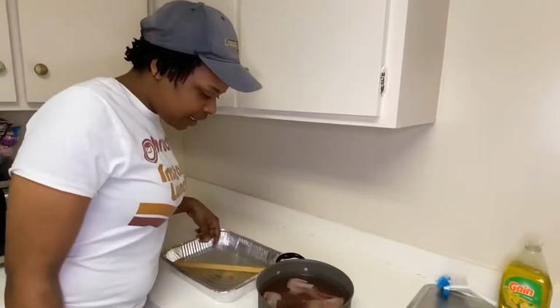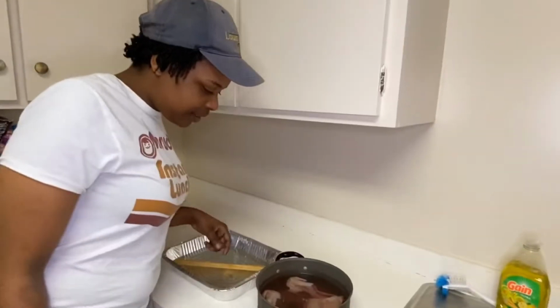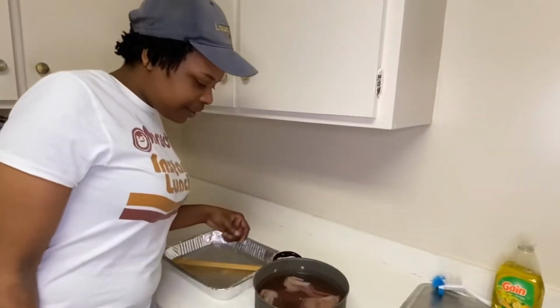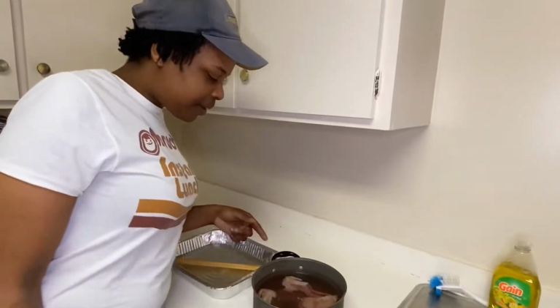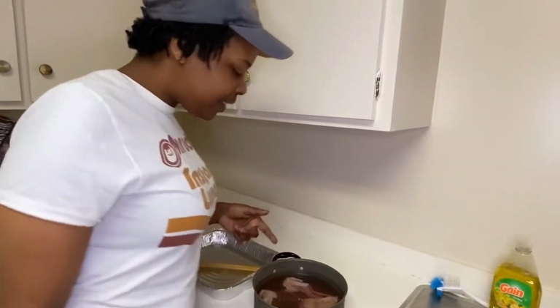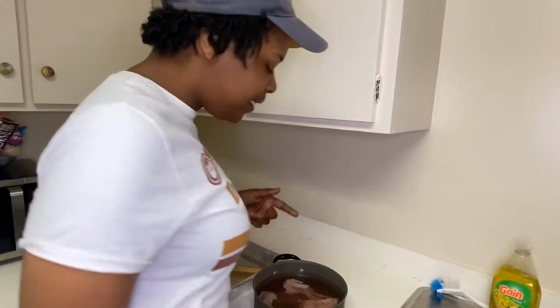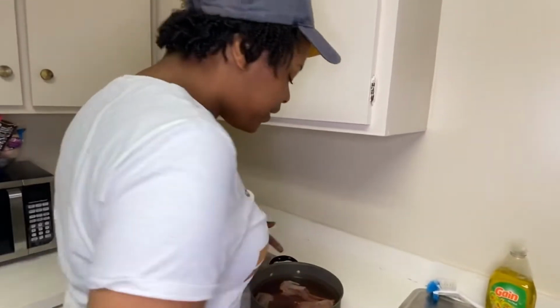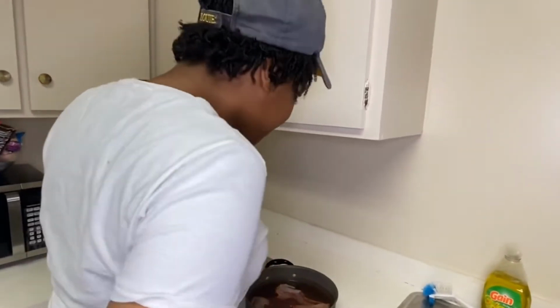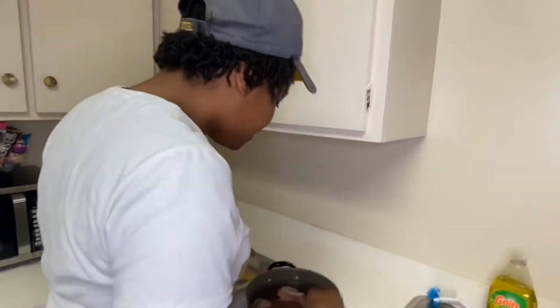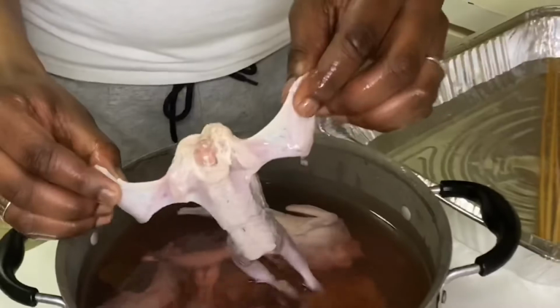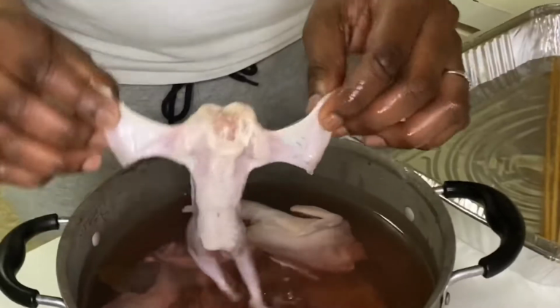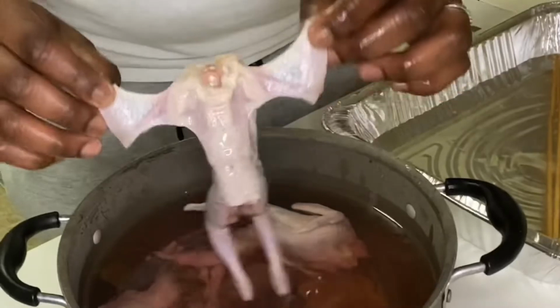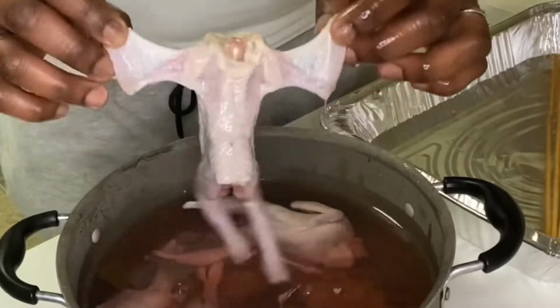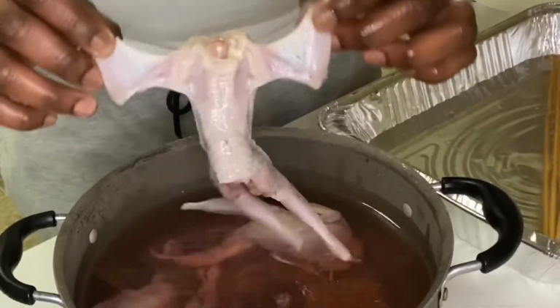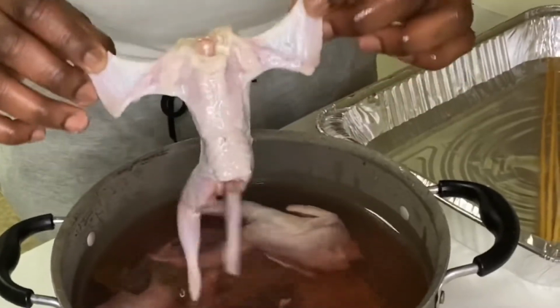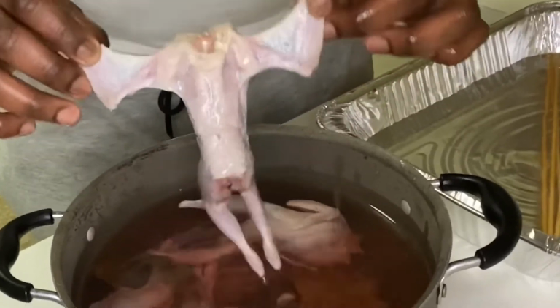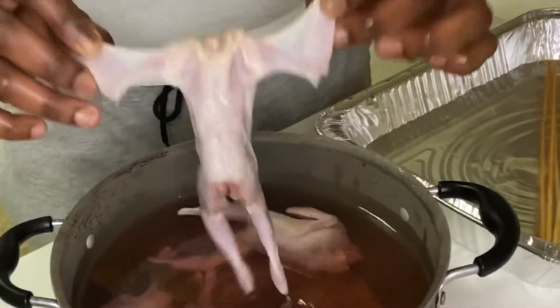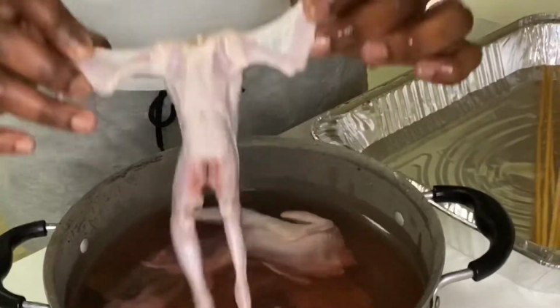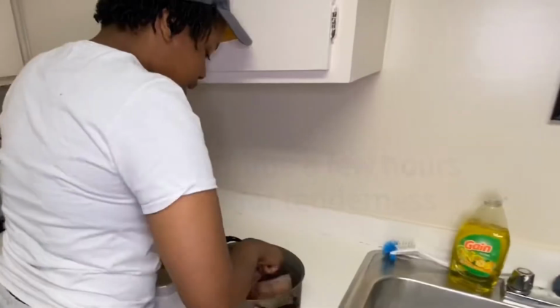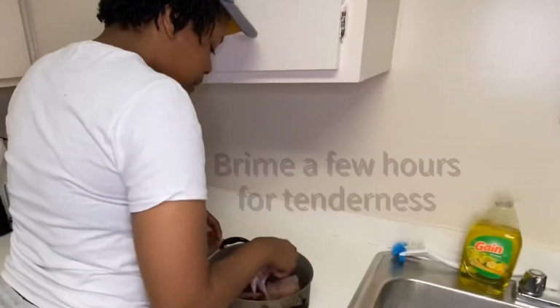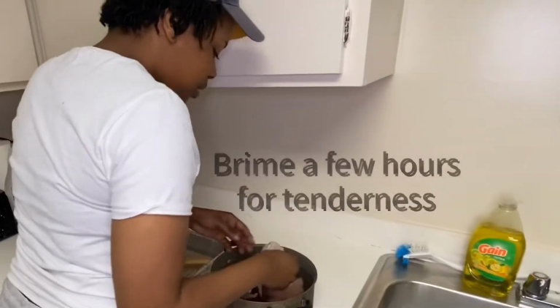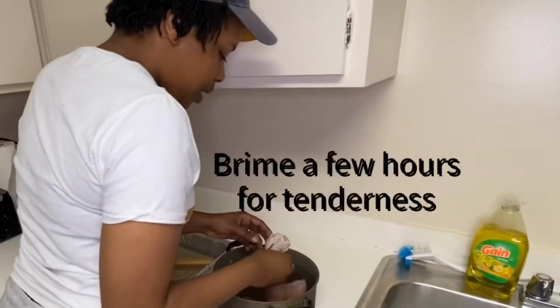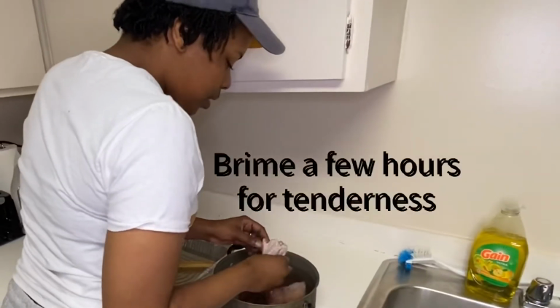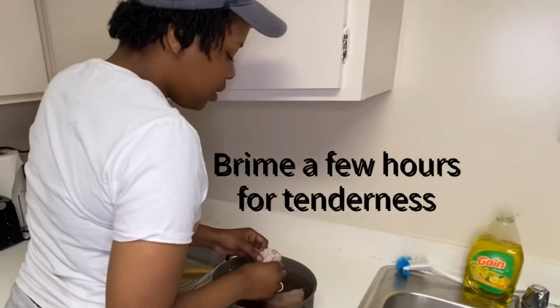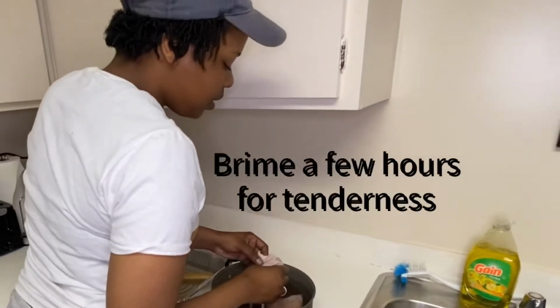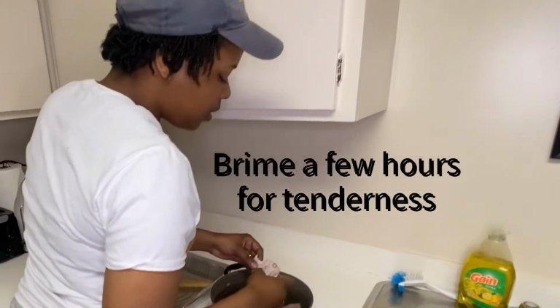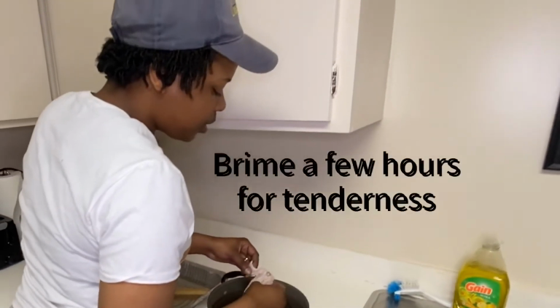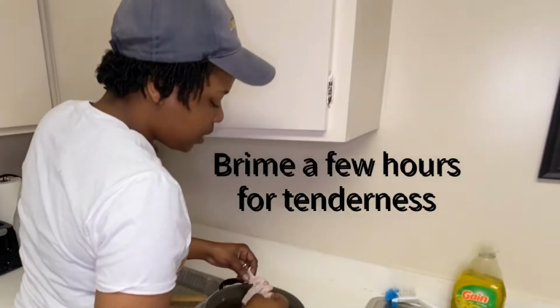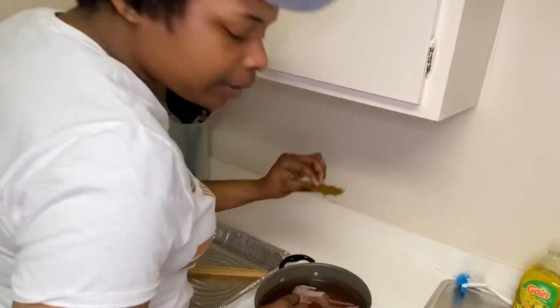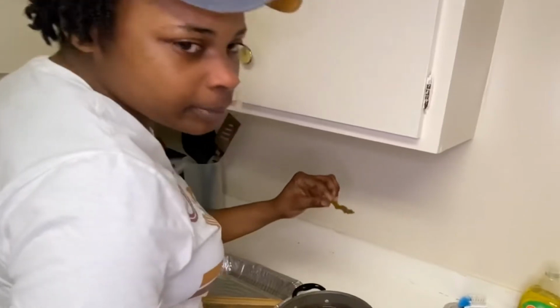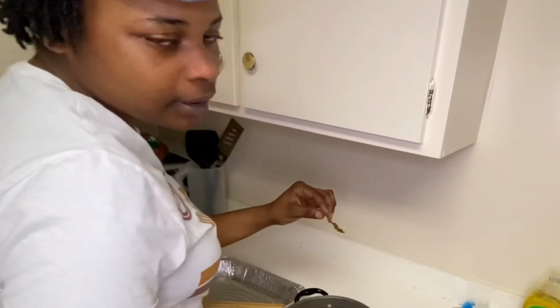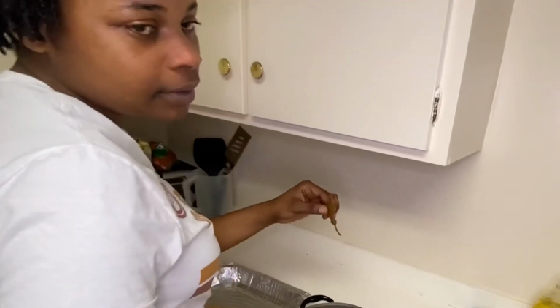Right here is where I have my quail. I am just brining my quail with the bay leaf.